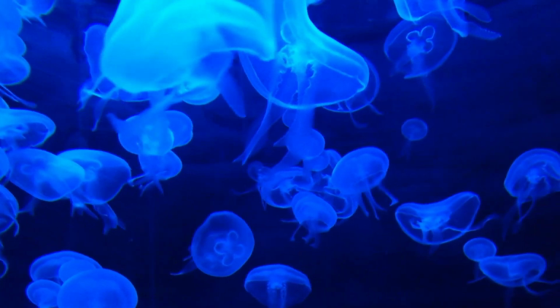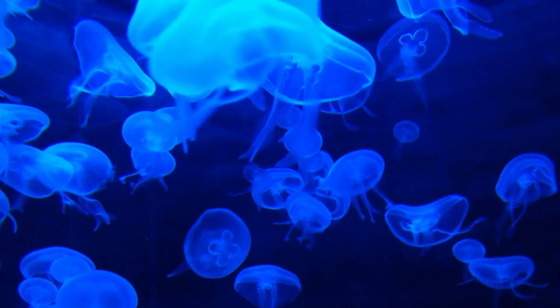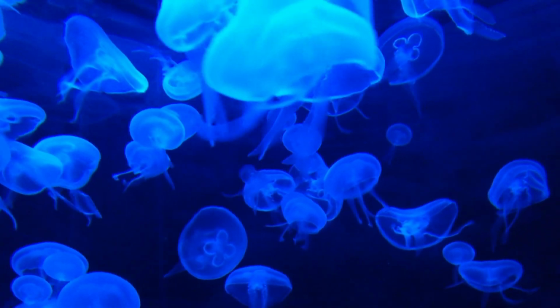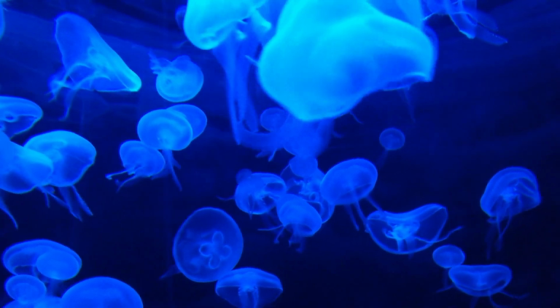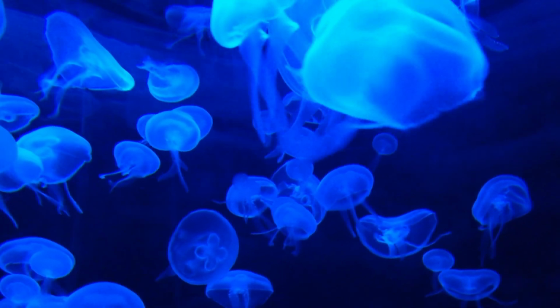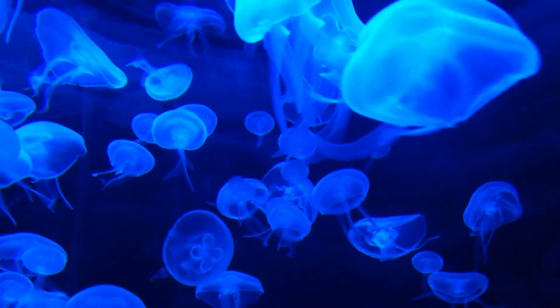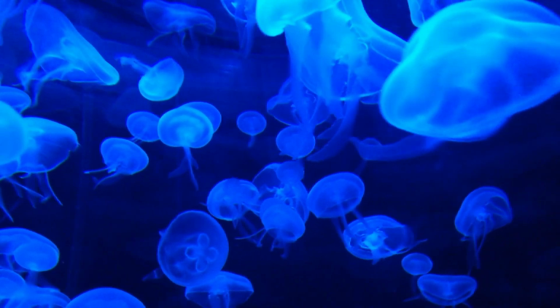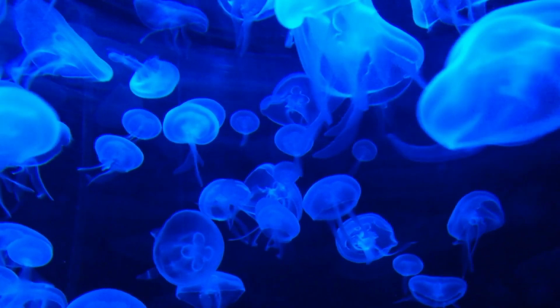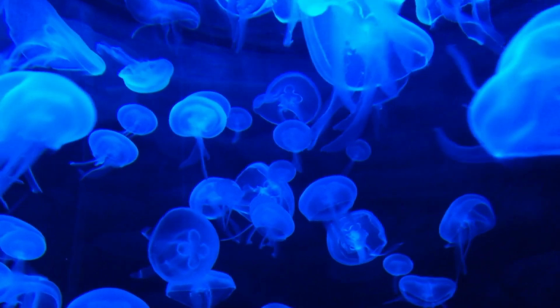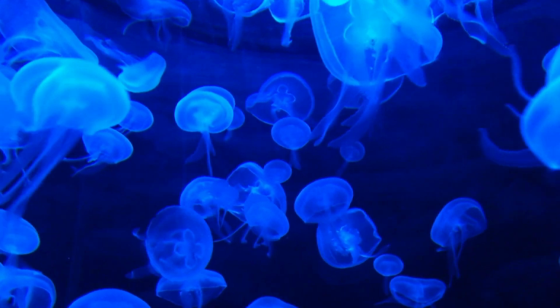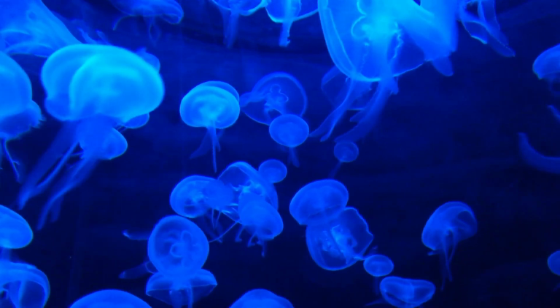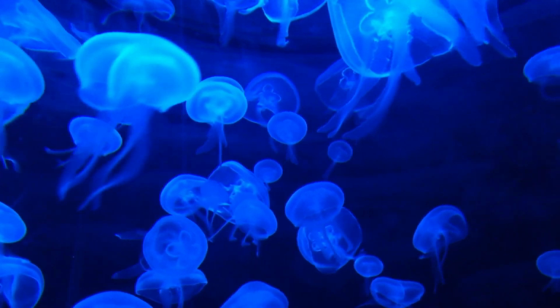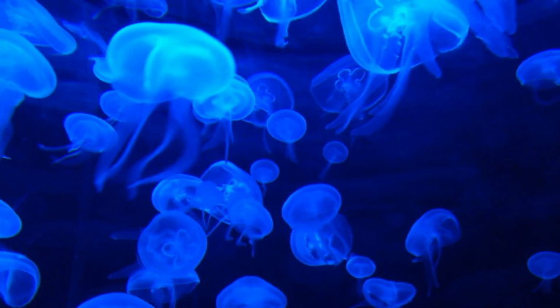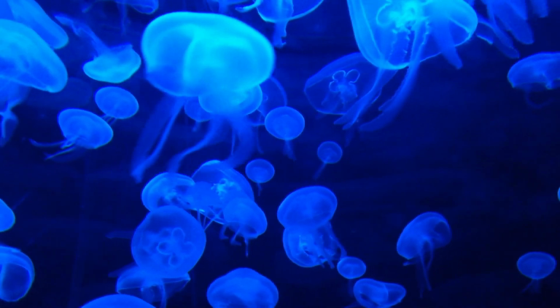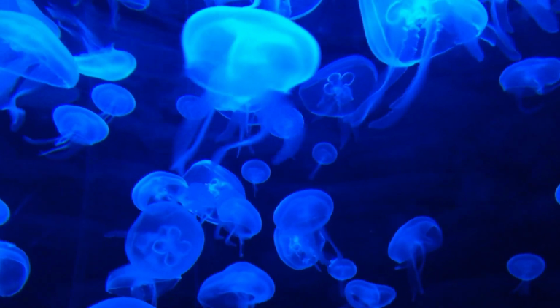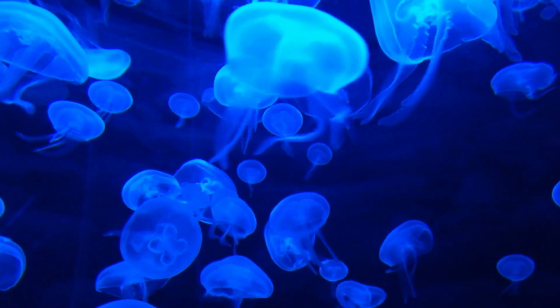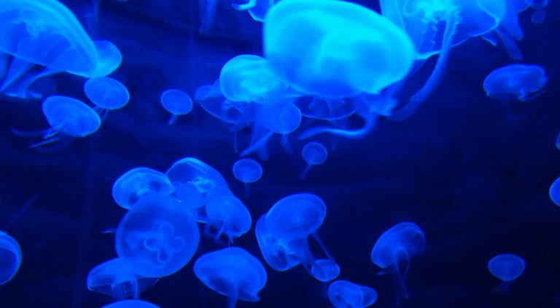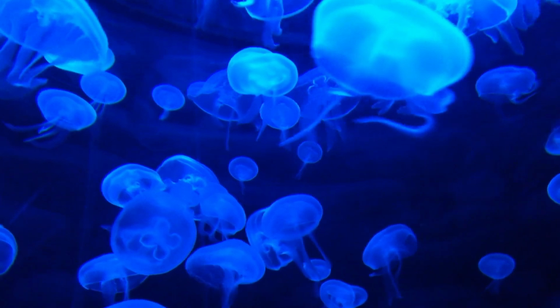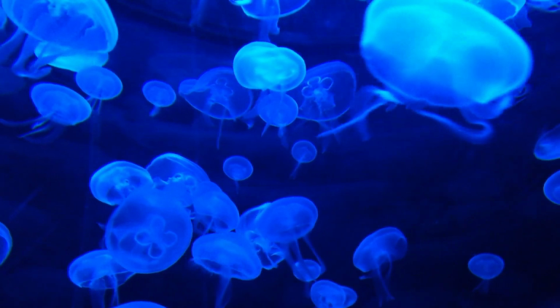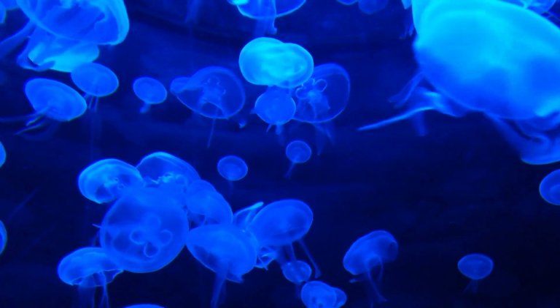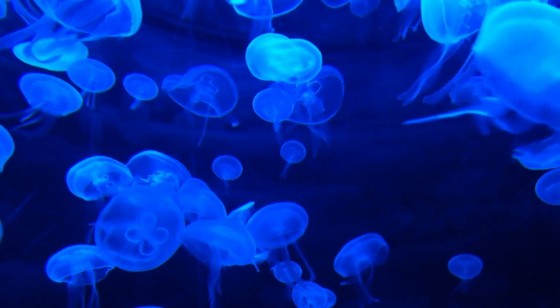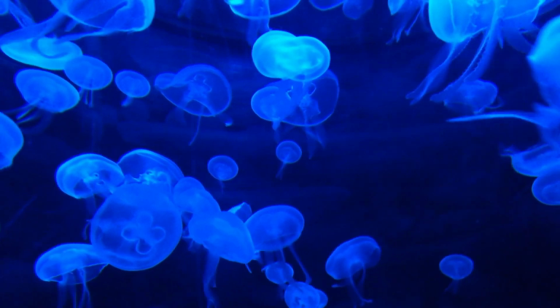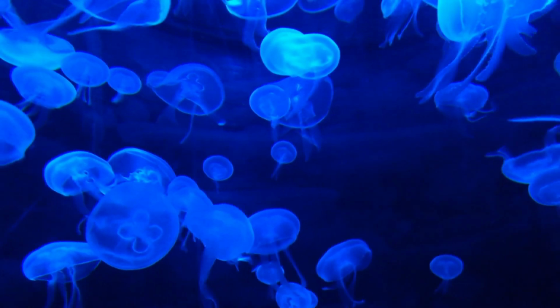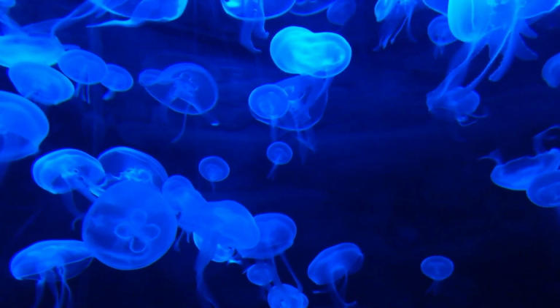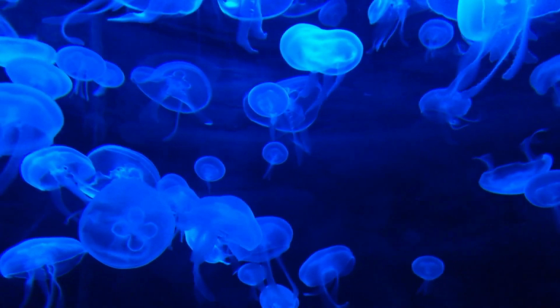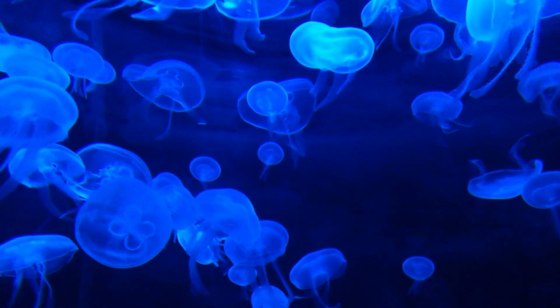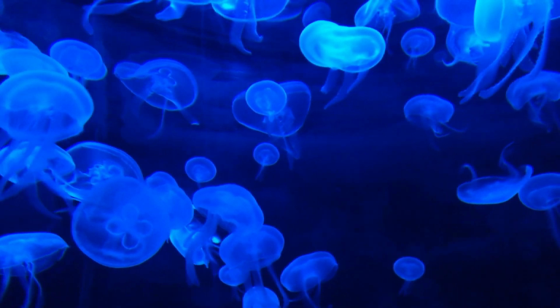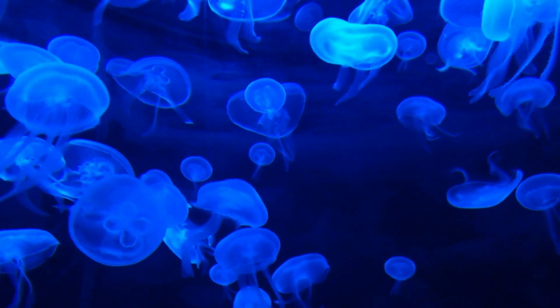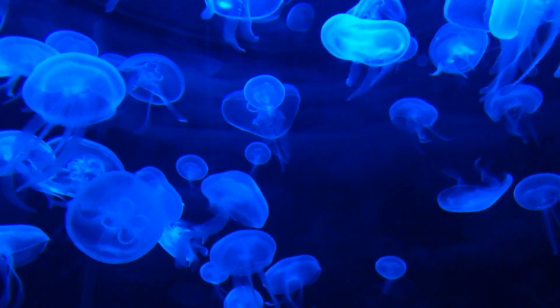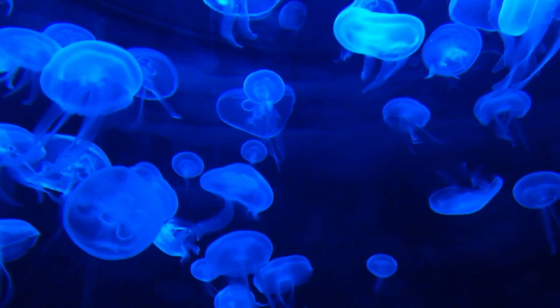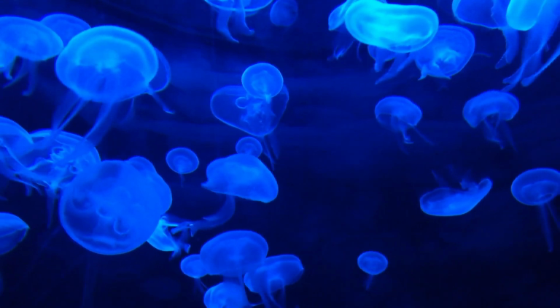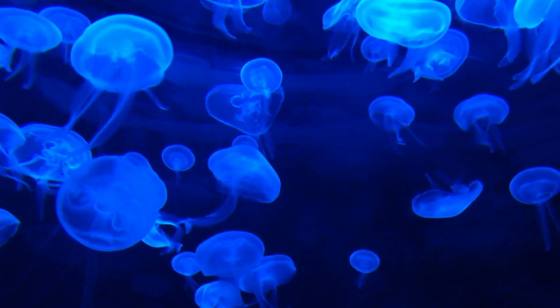Bioluminescence, or the ability of an organism to generate light through enzymatic processes, exists across the spectrum of lifeforms, having evolved many separate times.